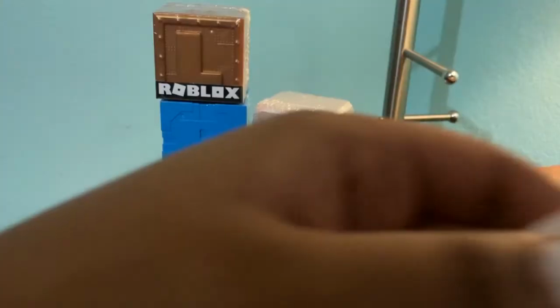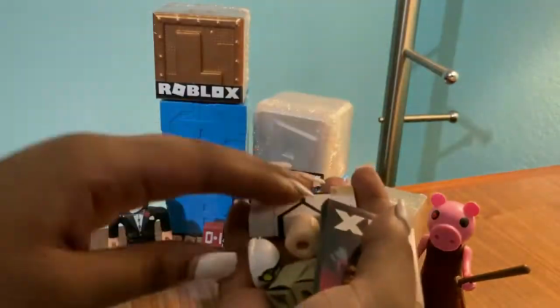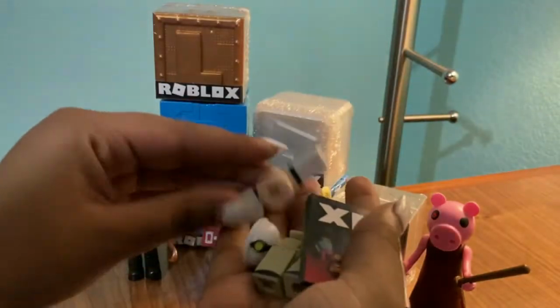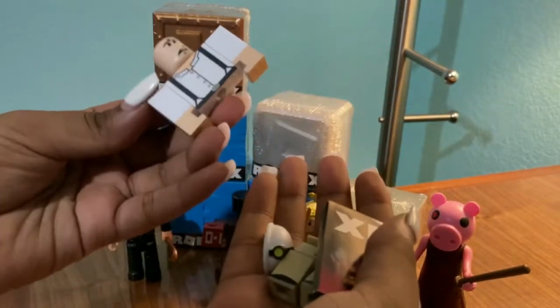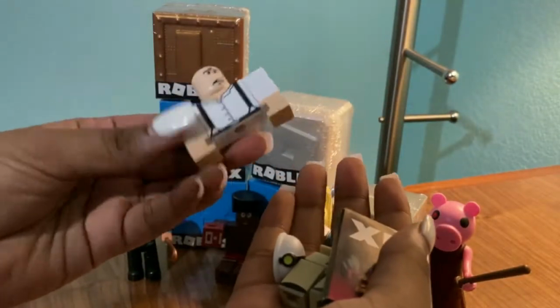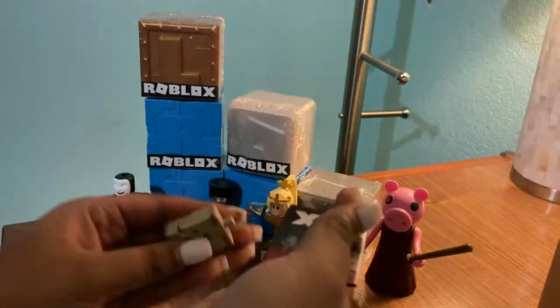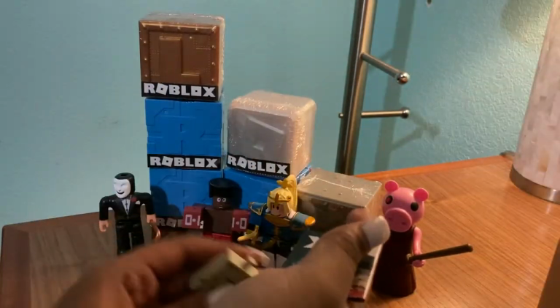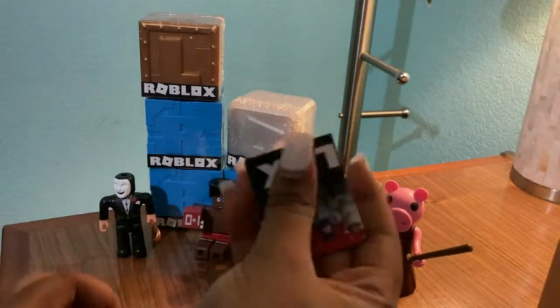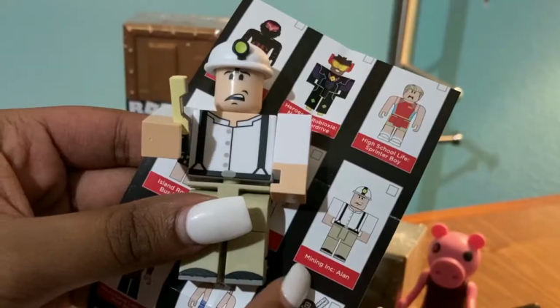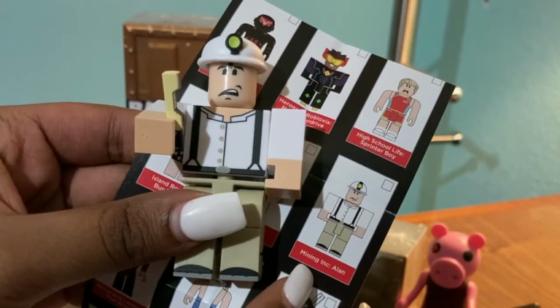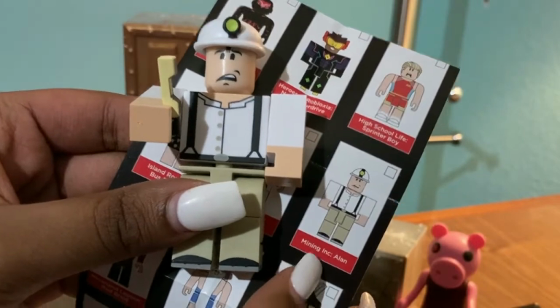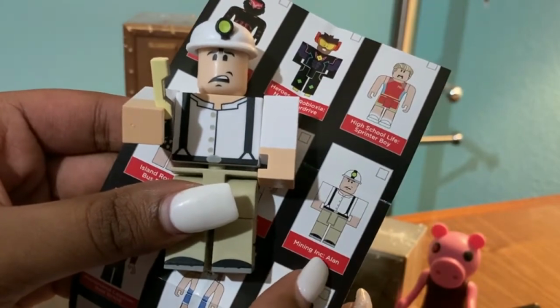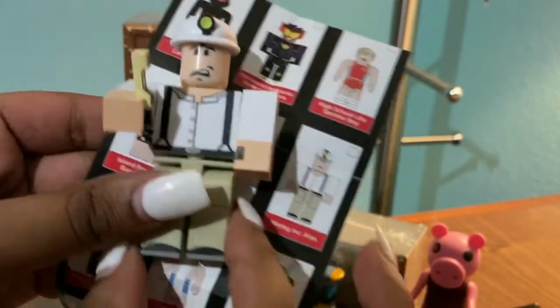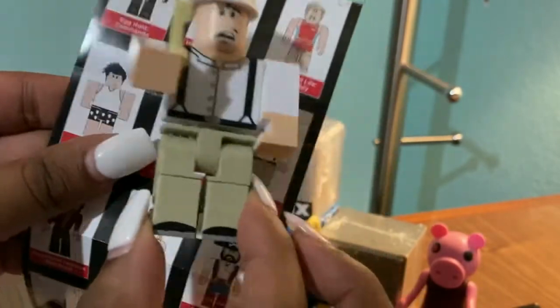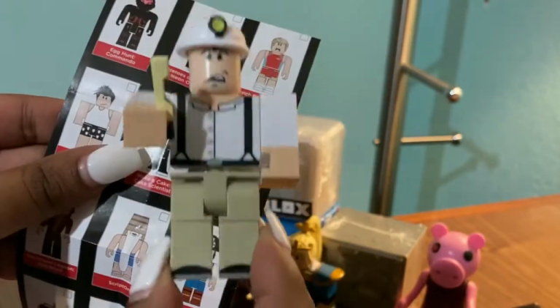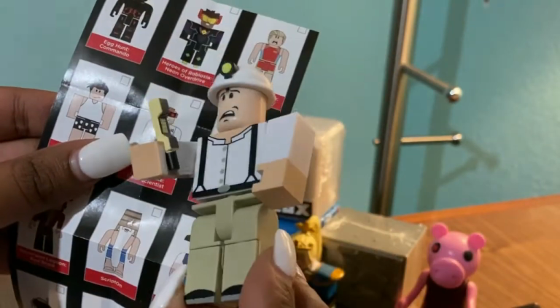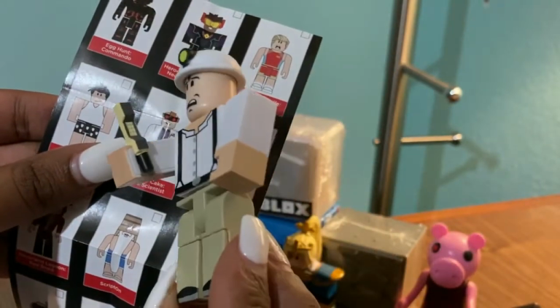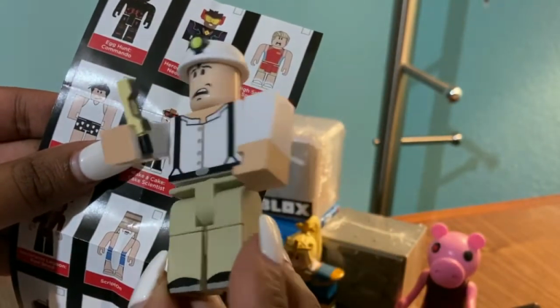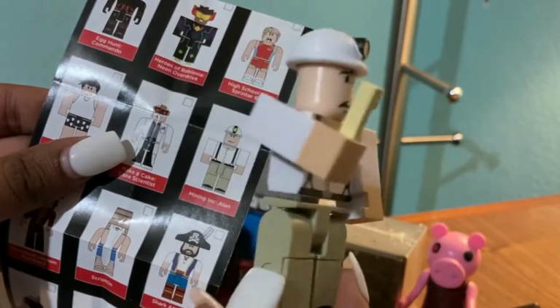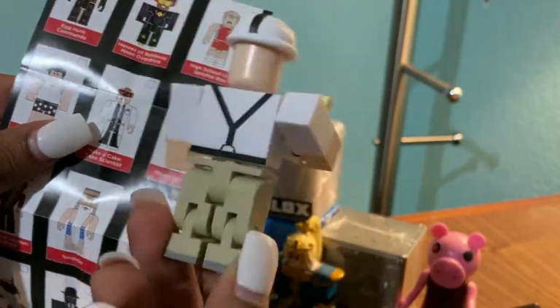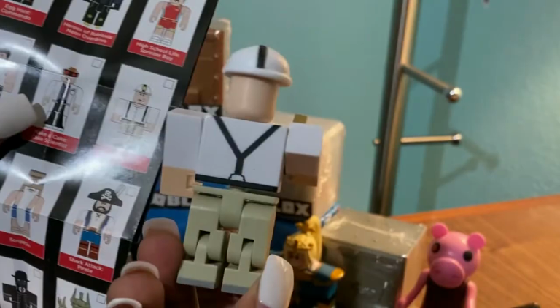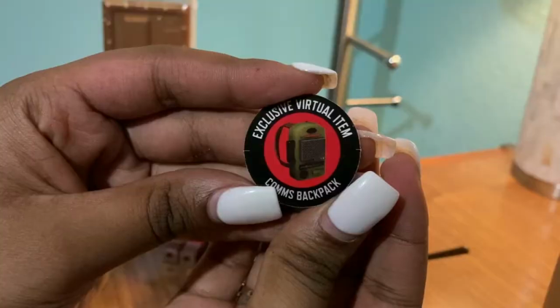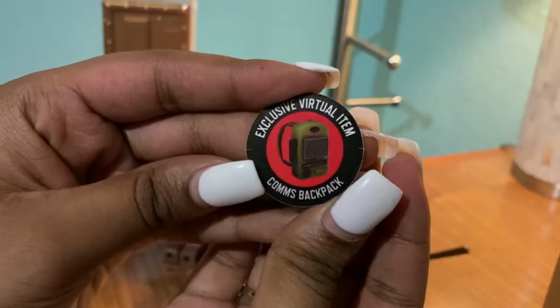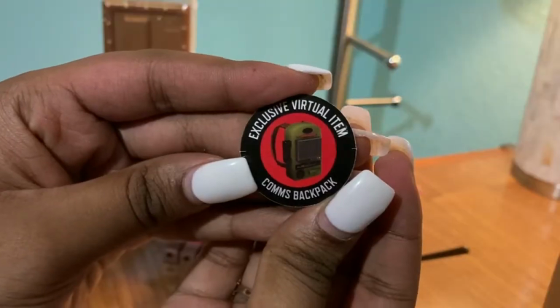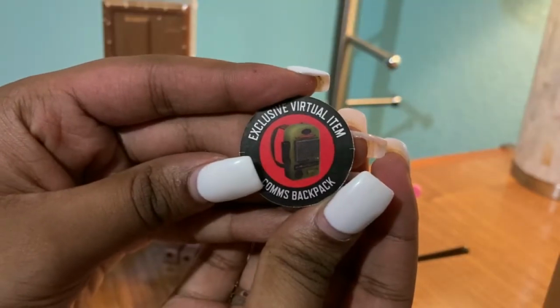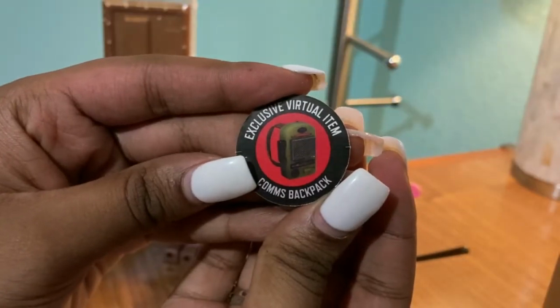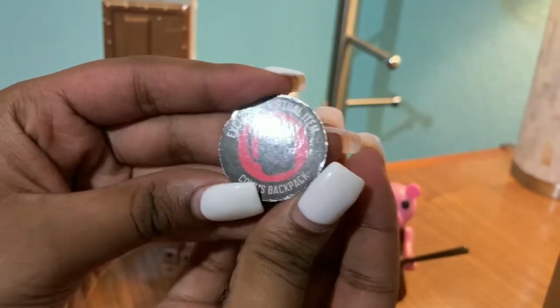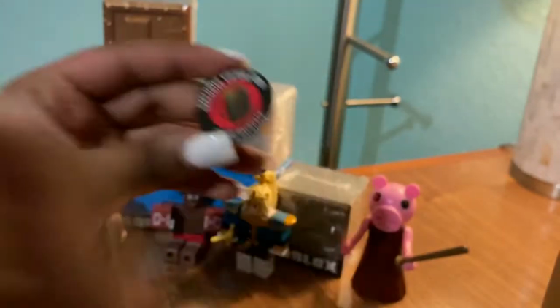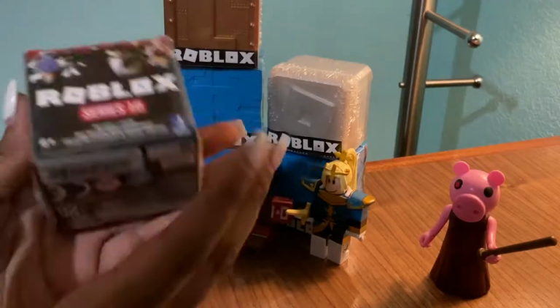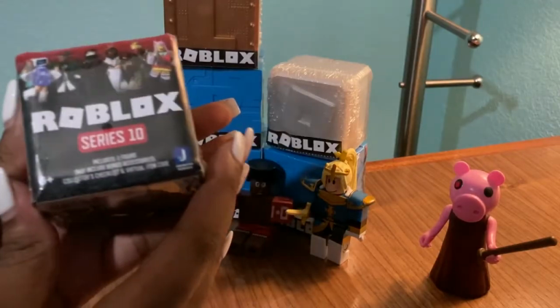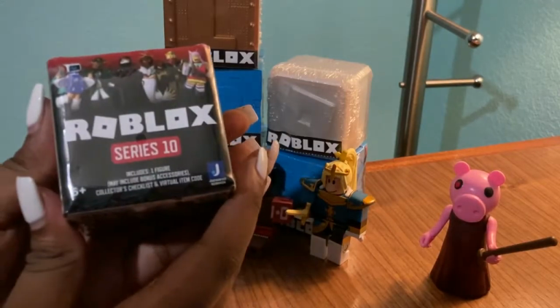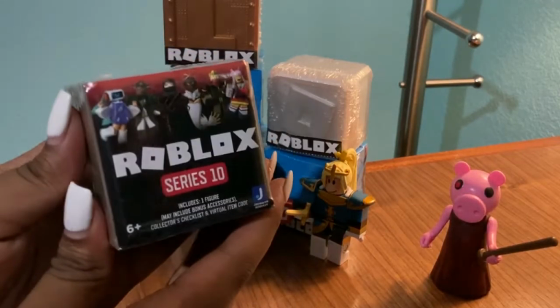This gives me a second sighting vibes. From Mining Incorporated we have Alan, and he comes with a little phone. The item I'm gonna get is the comms backpack. Now I'm gonna do another Series 10.